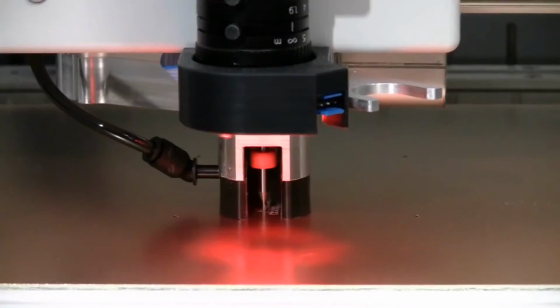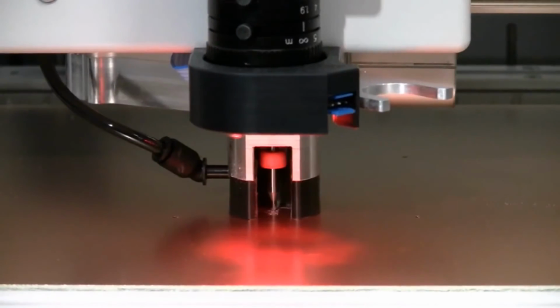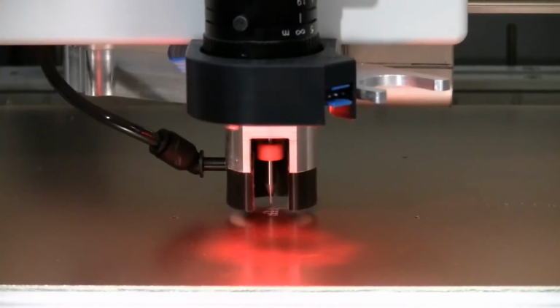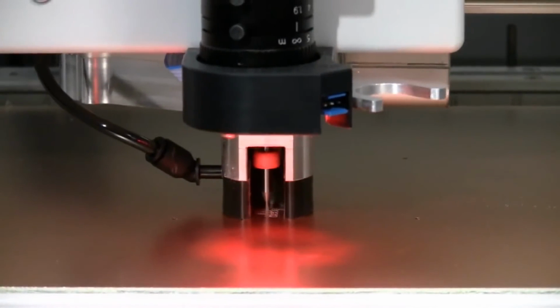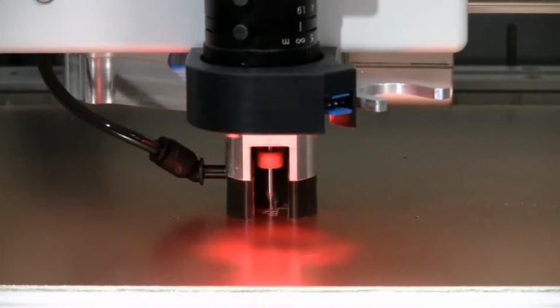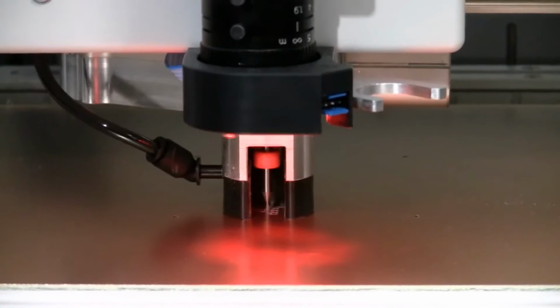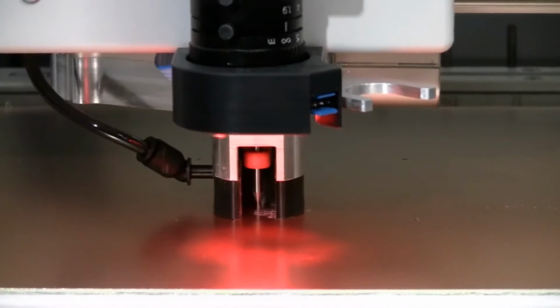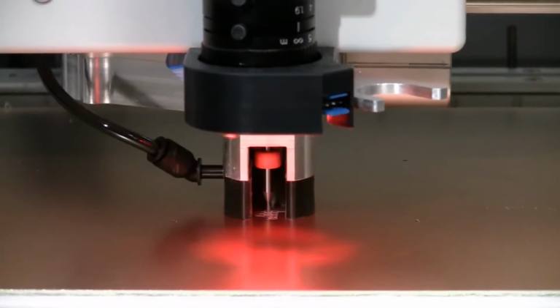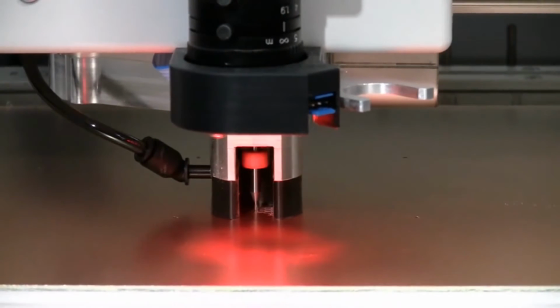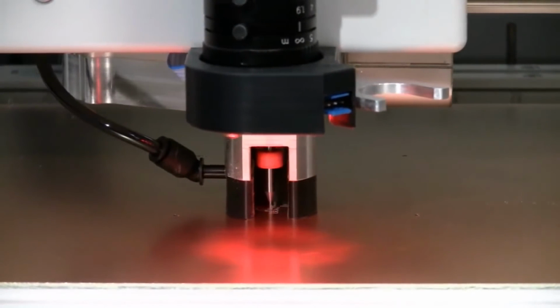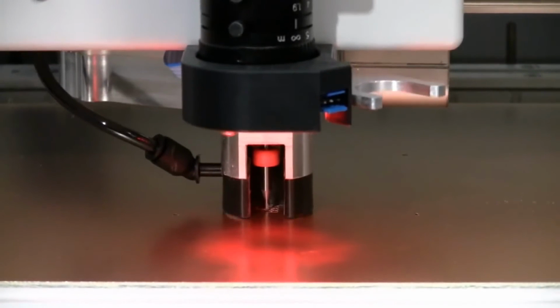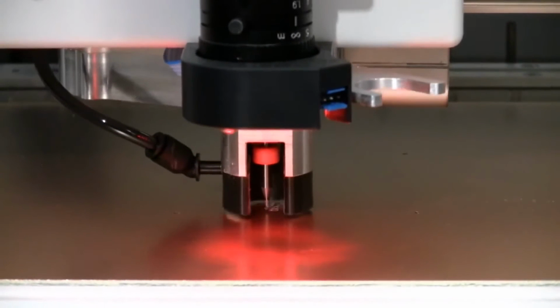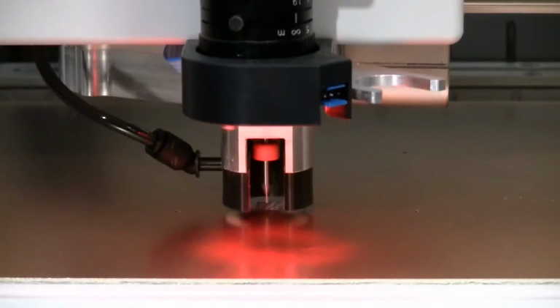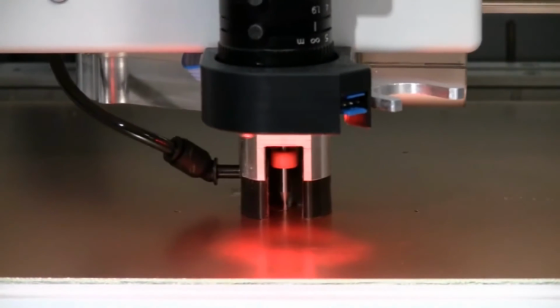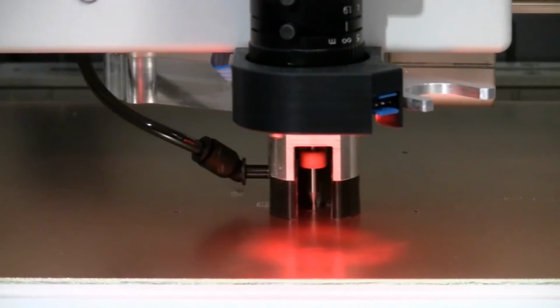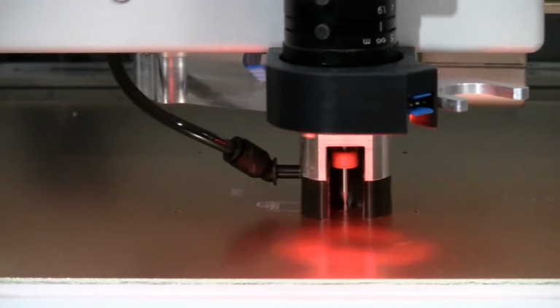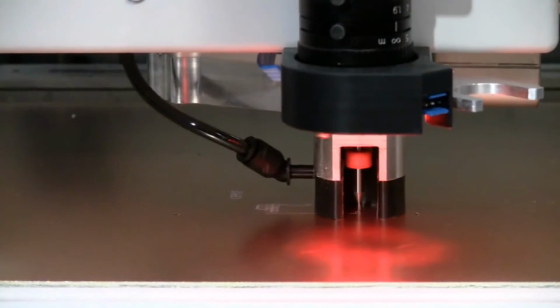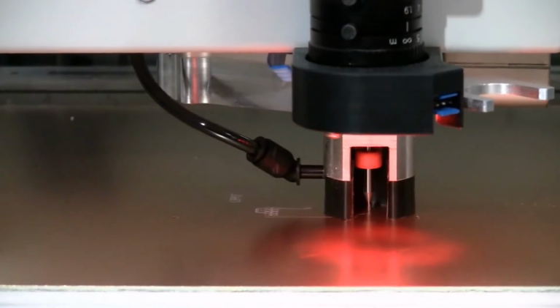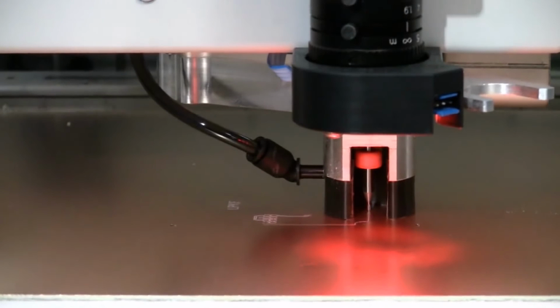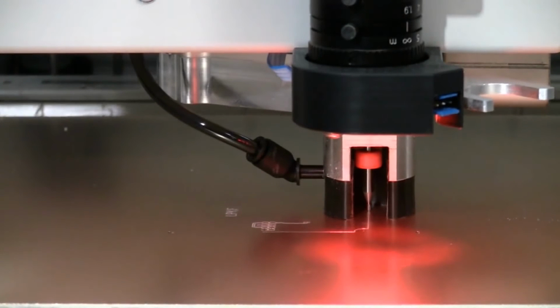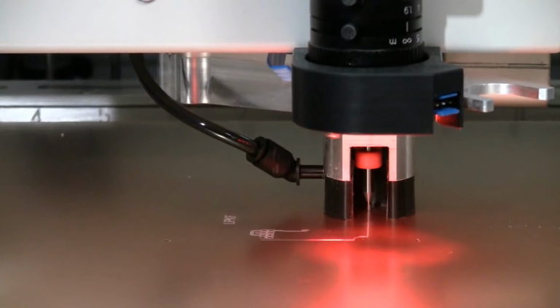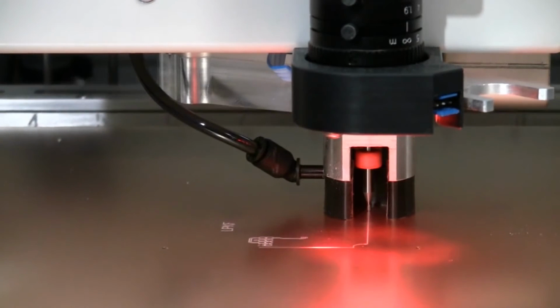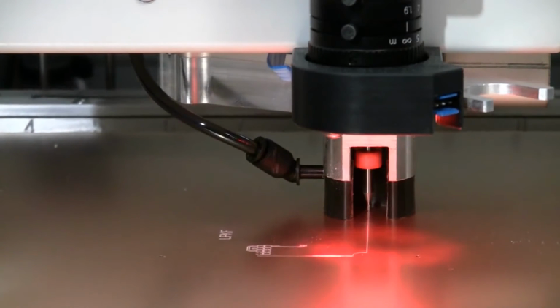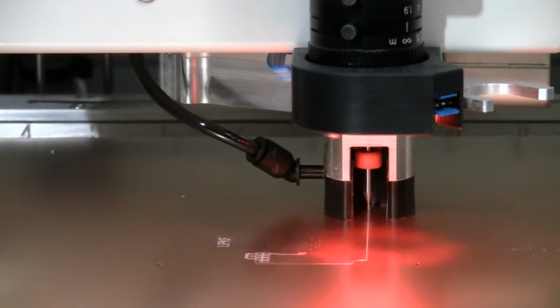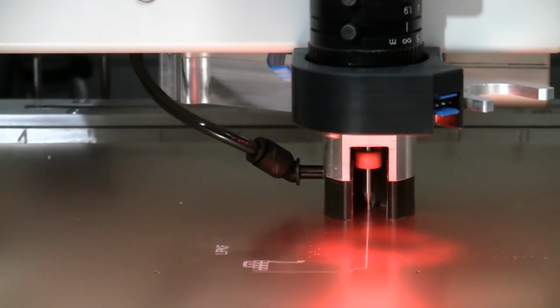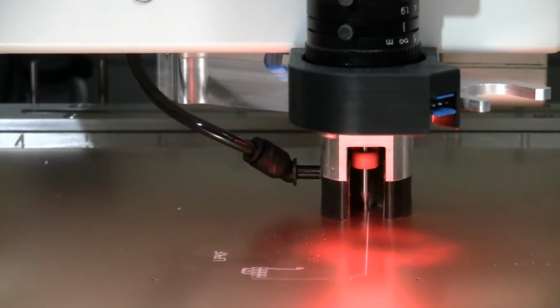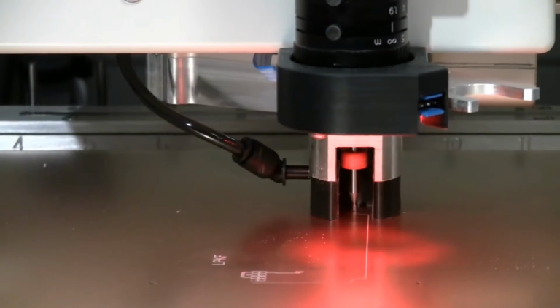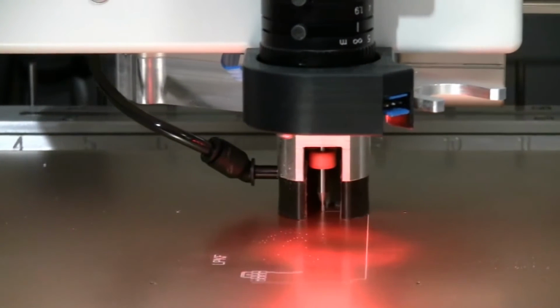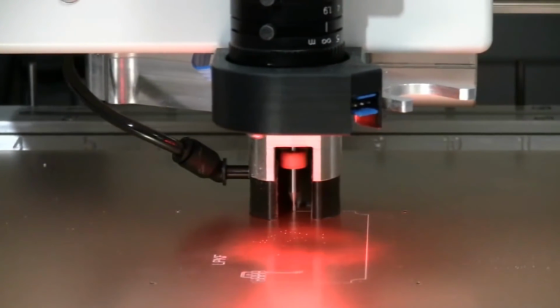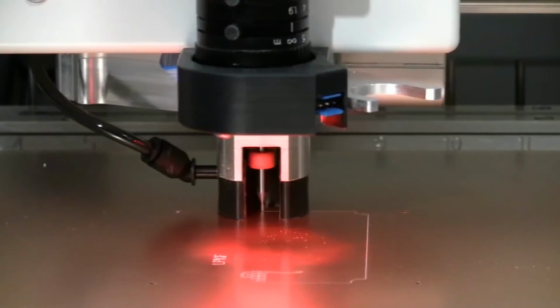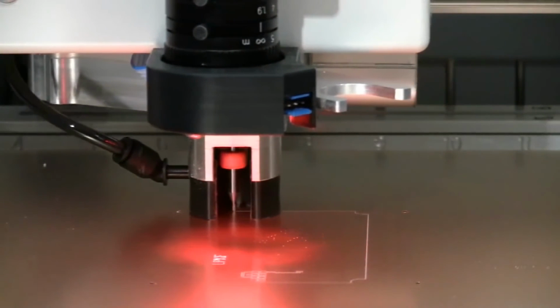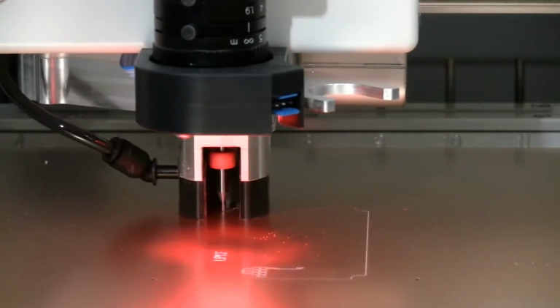They also offer controlled Z drive for precision depth milling in a wide range of materials, including plastics and aluminum. And with an included 2.5D dimension mode, the data prep is very easy for the operators.